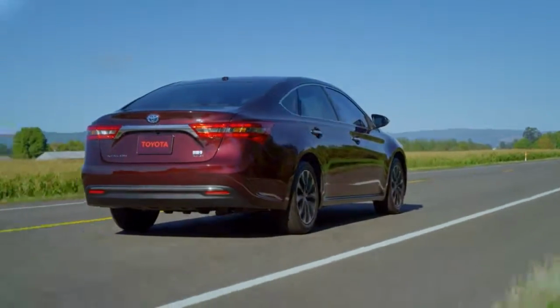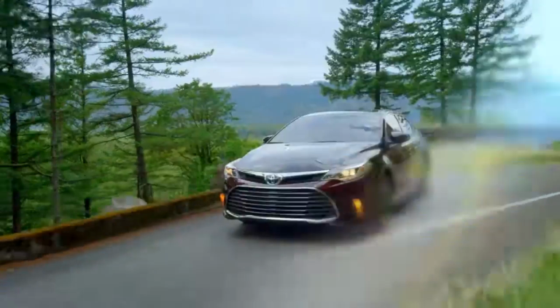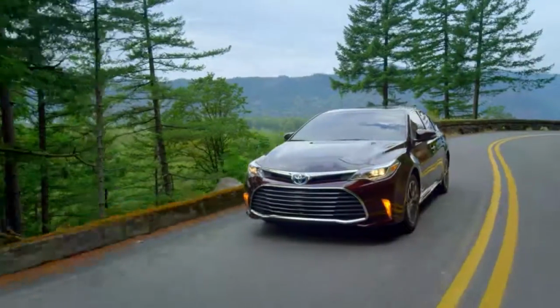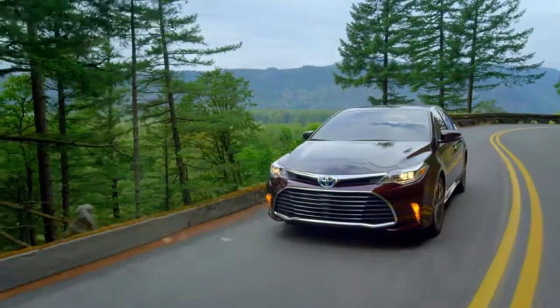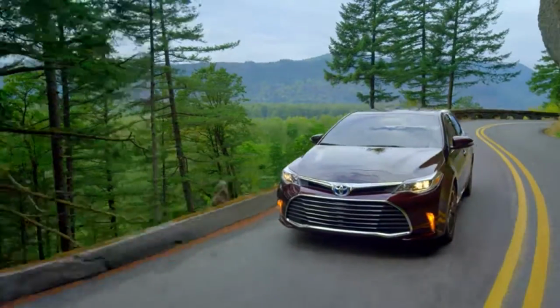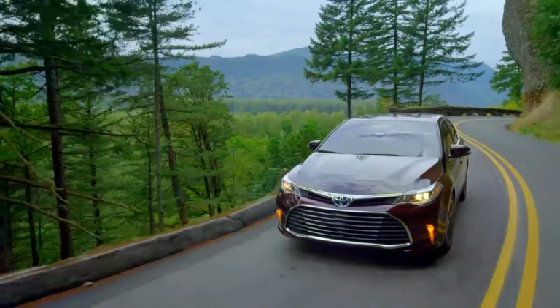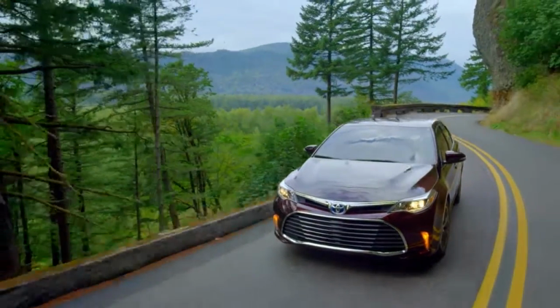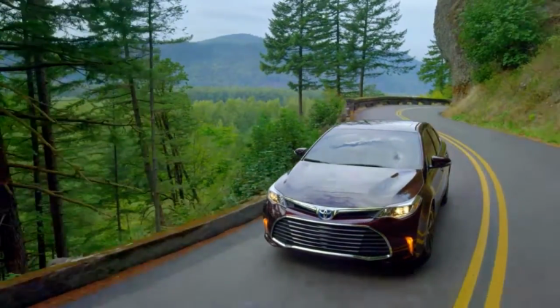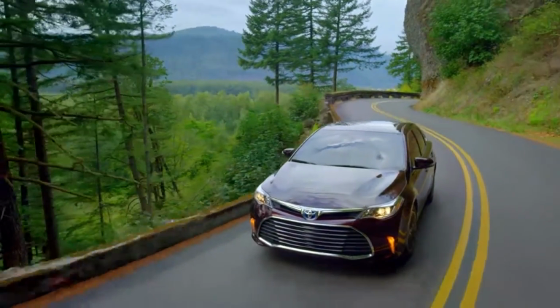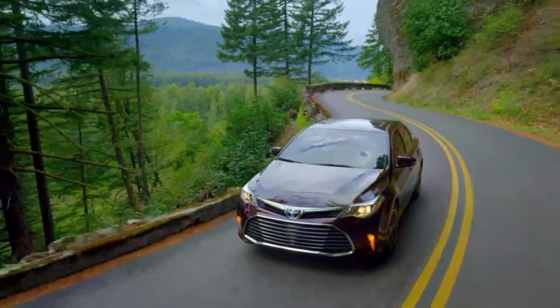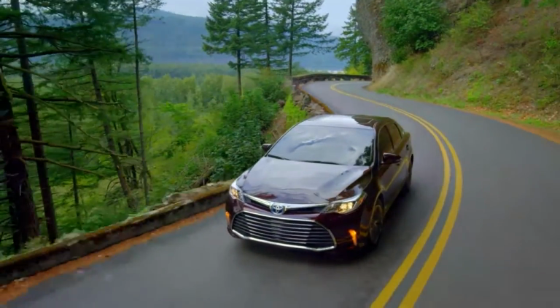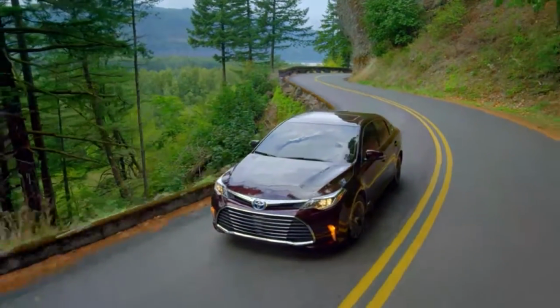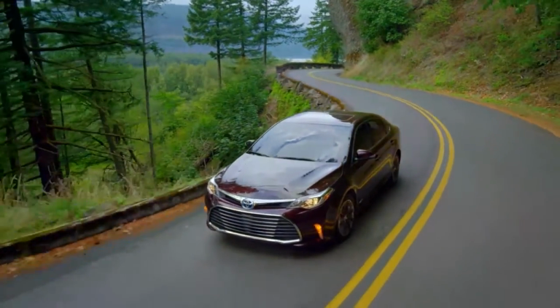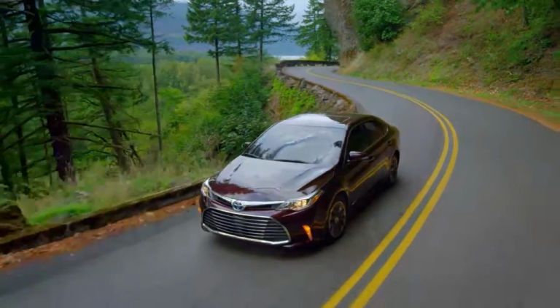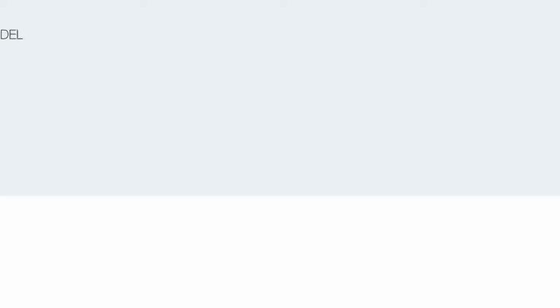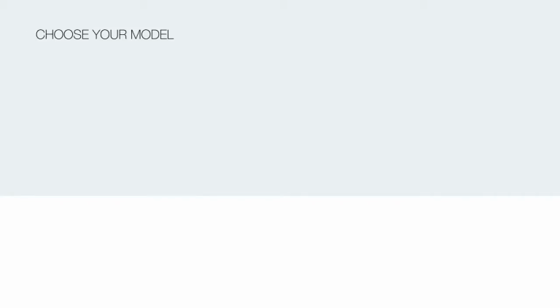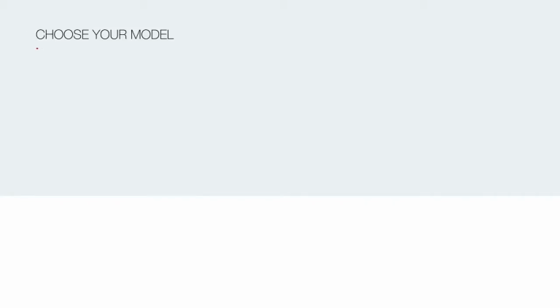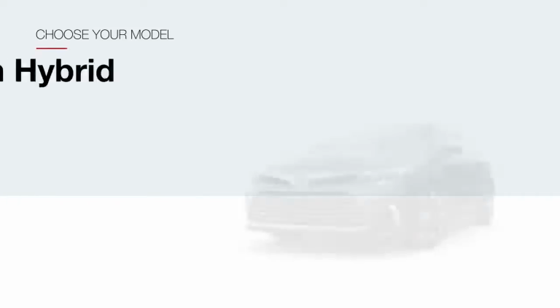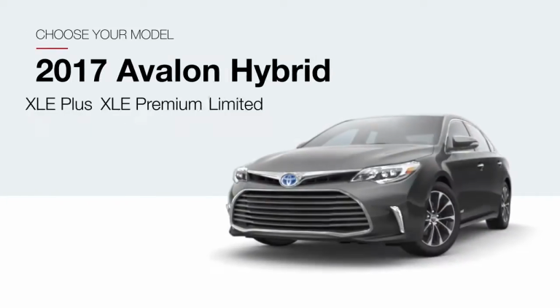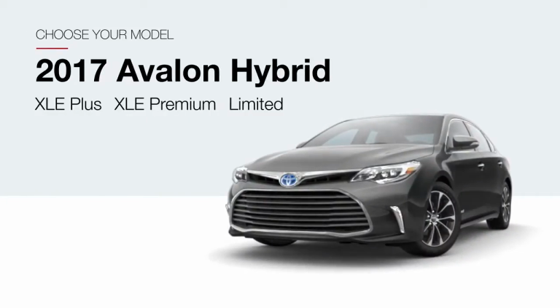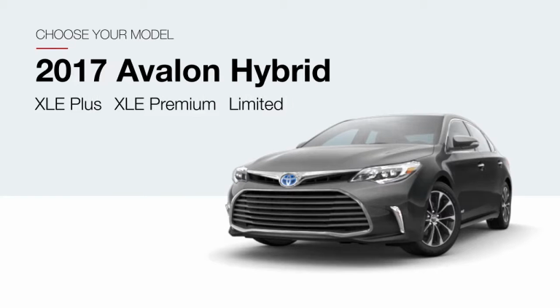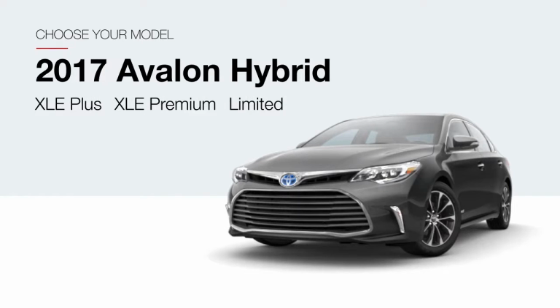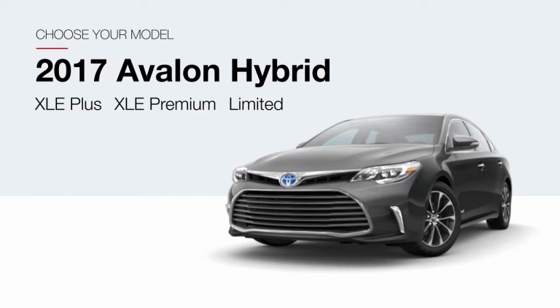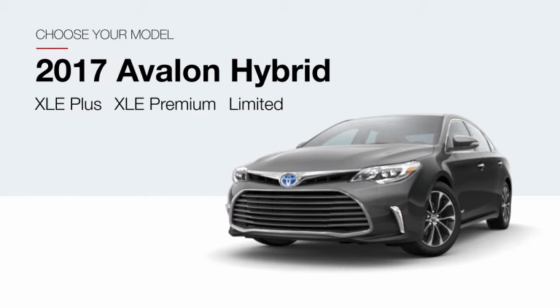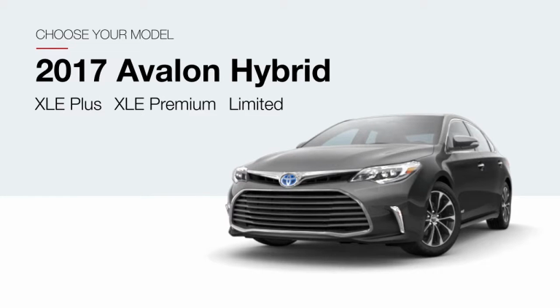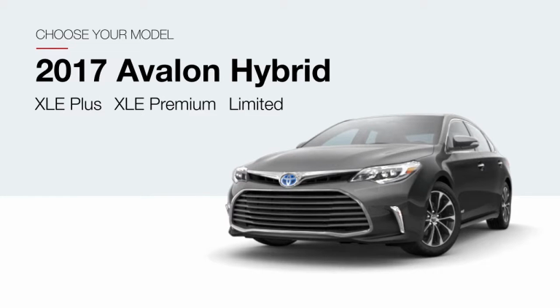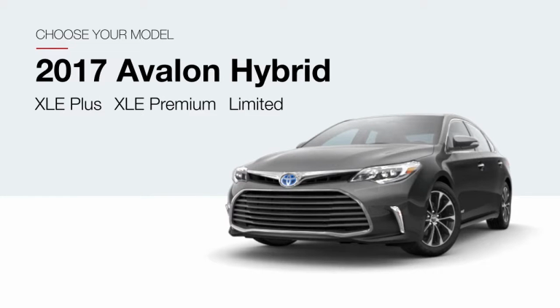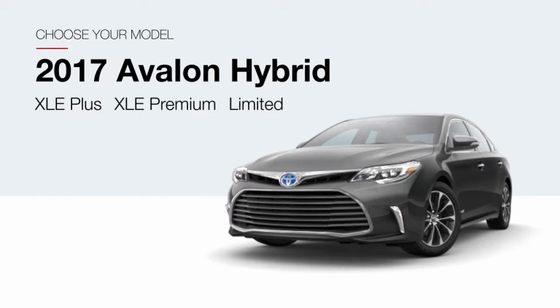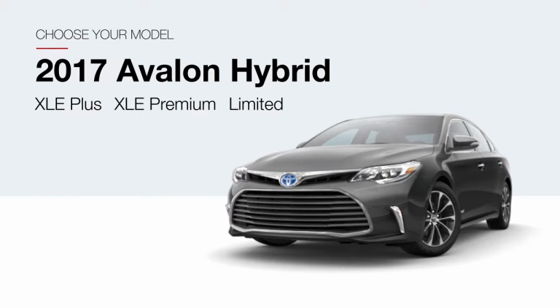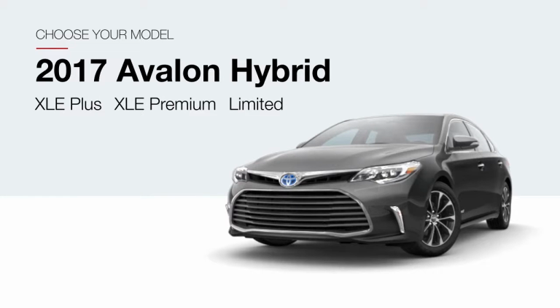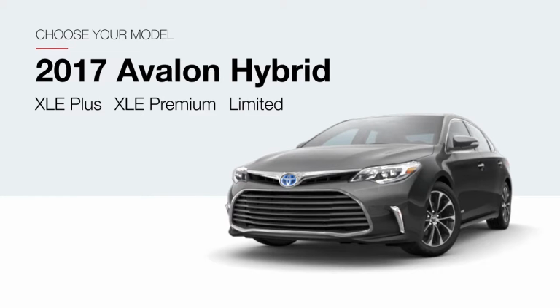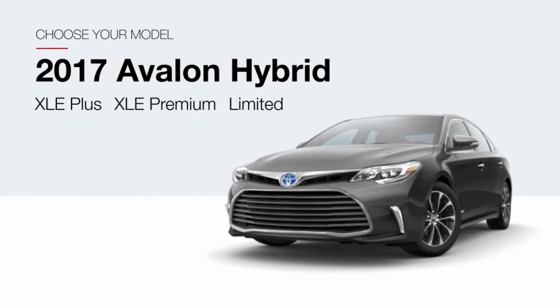And because it's a Toyota, it's got longevity in its bloodline. Choose from three models: the XLE+, XLE Premium, and the top-of-the-line Limited.